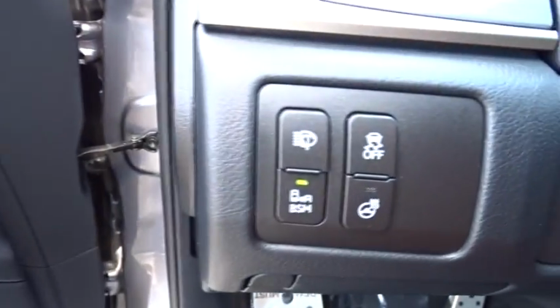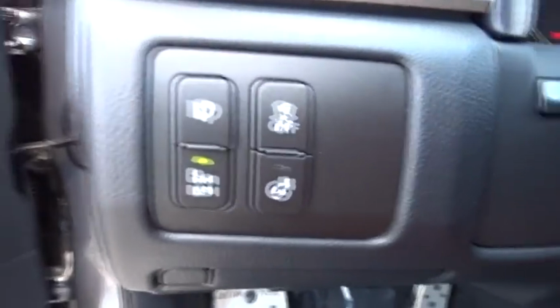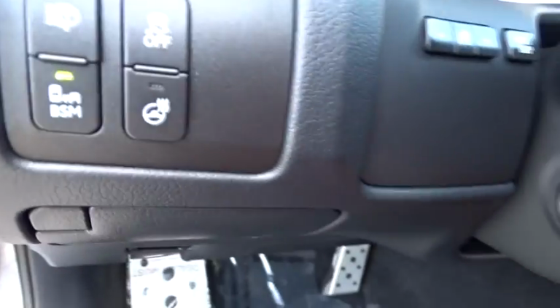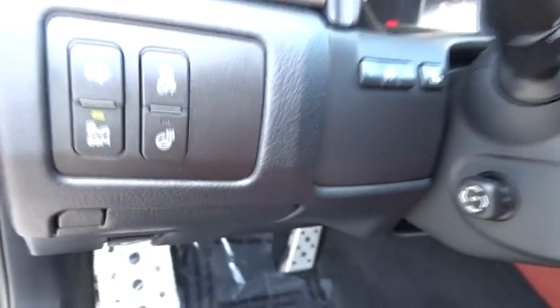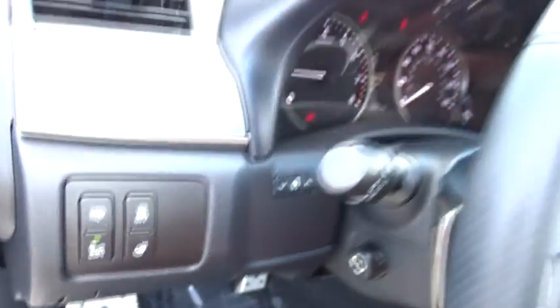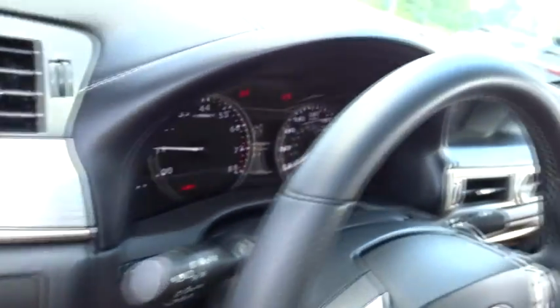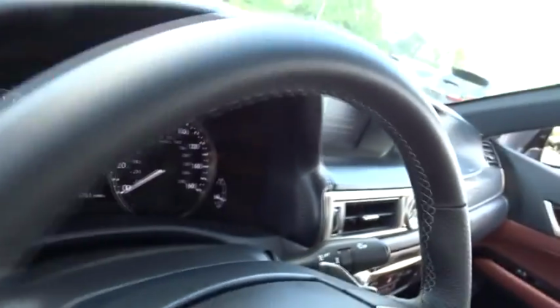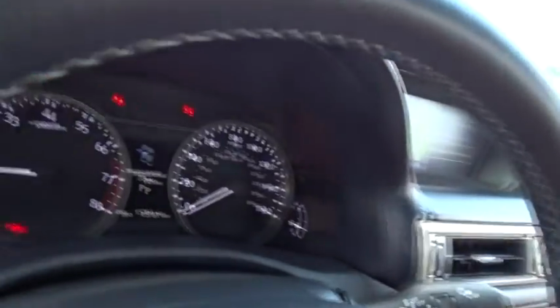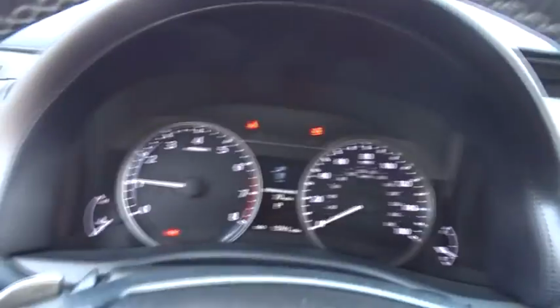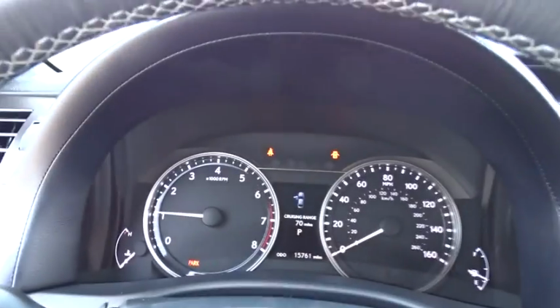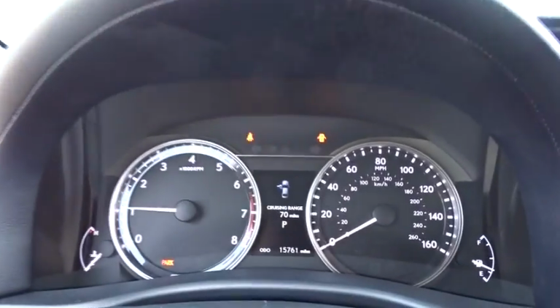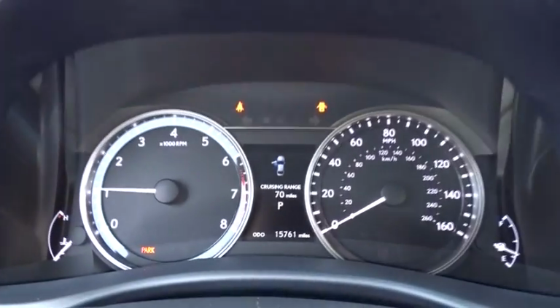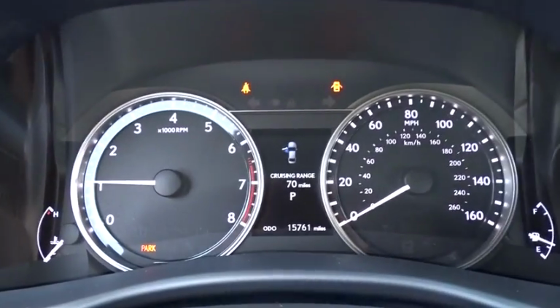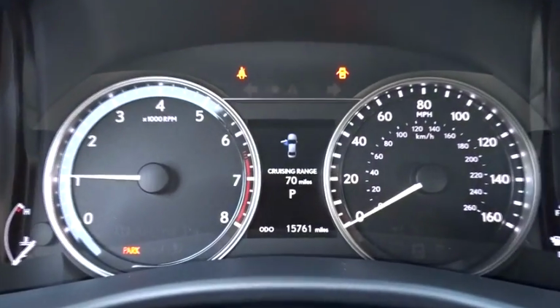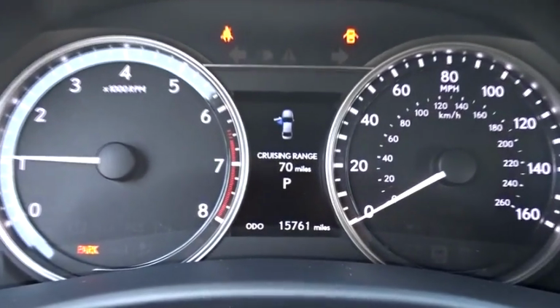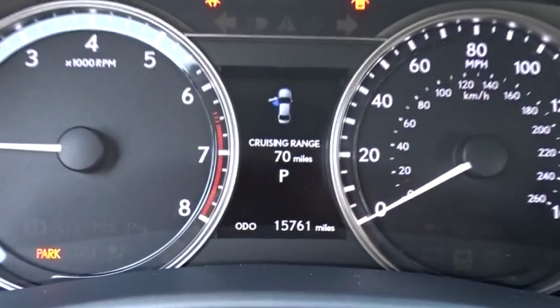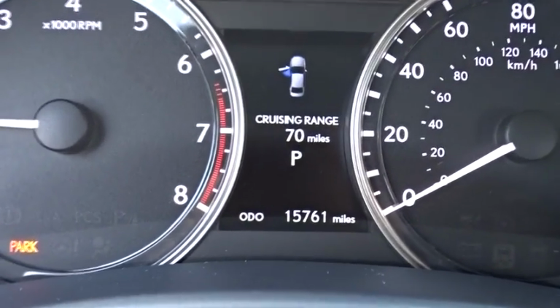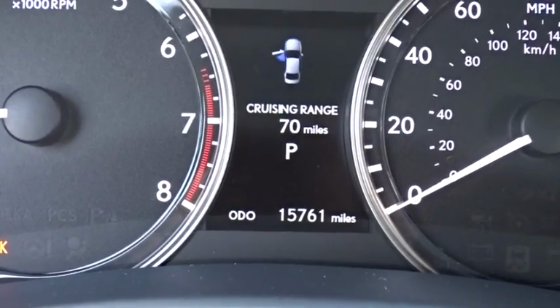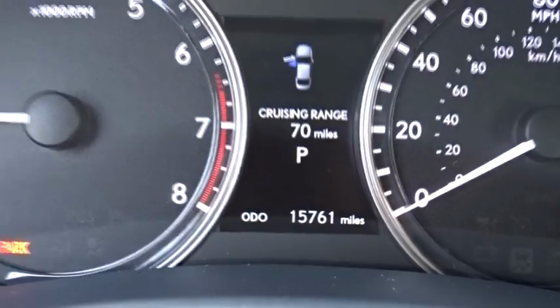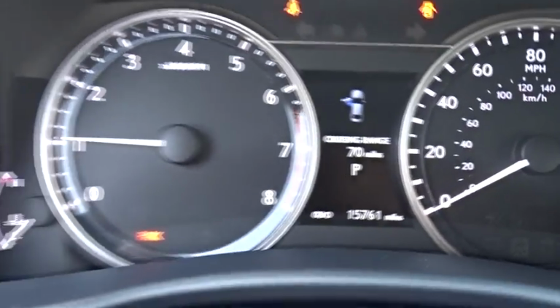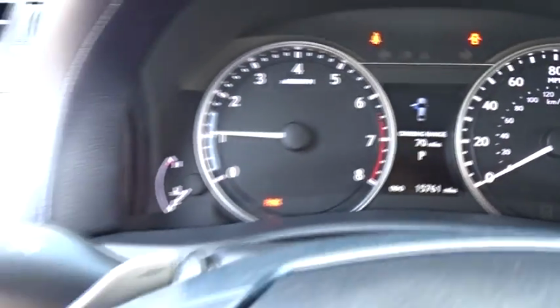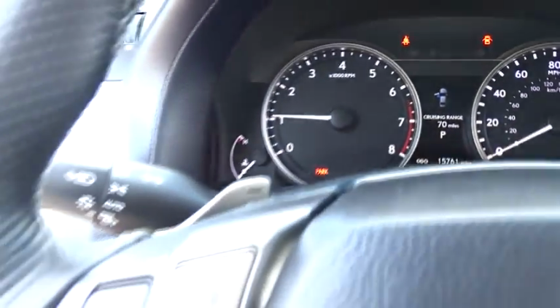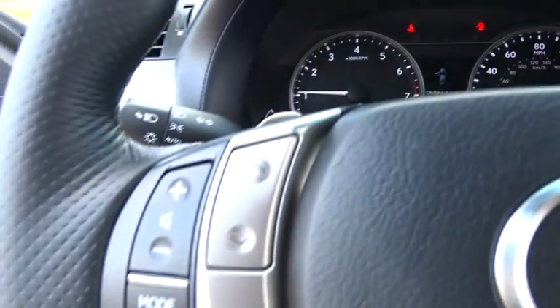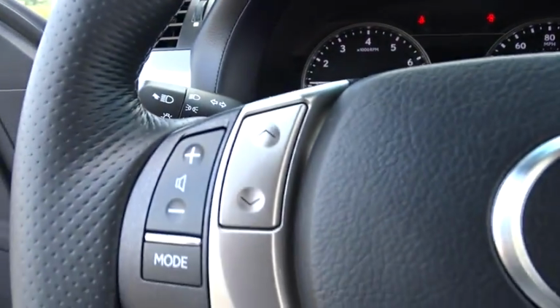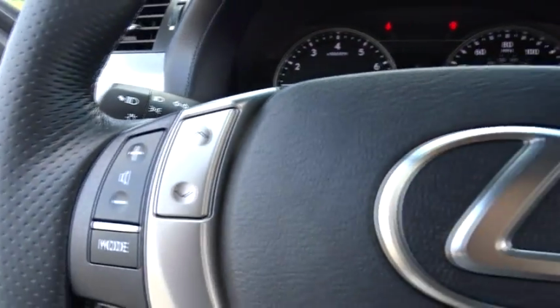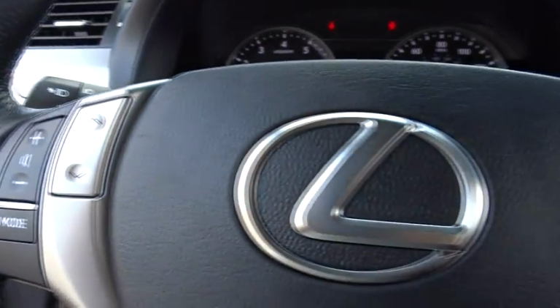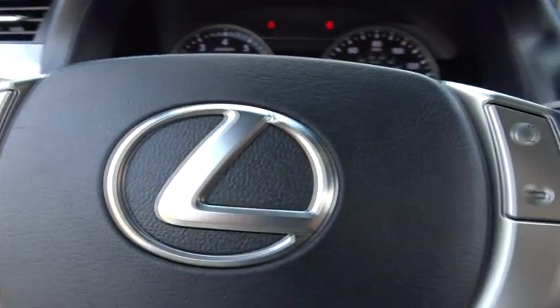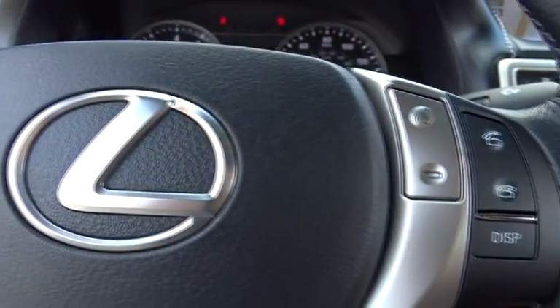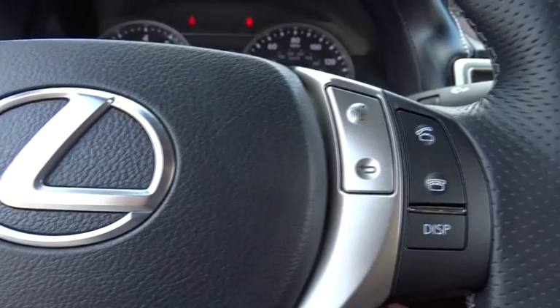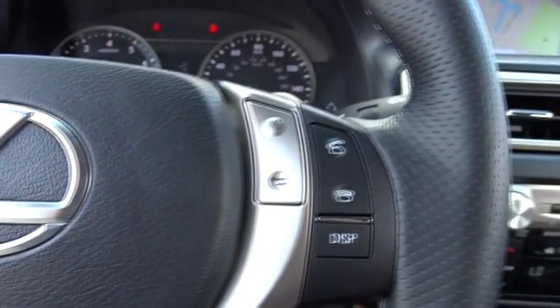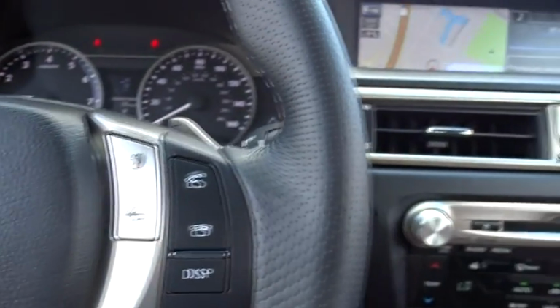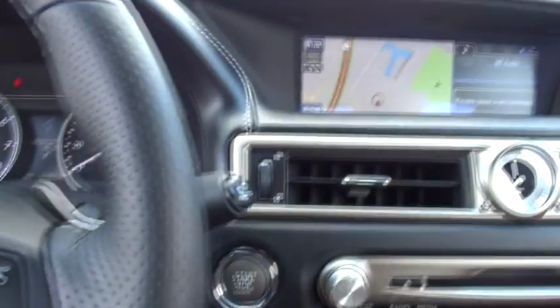This vehicle has less than 20,000 miles. Here are some of this vehicle's great options: traction control, keyless entry, power passenger seat, stability control, steering wheel audio controls, anti-lock braking system, backup camera, all-wheel drive.